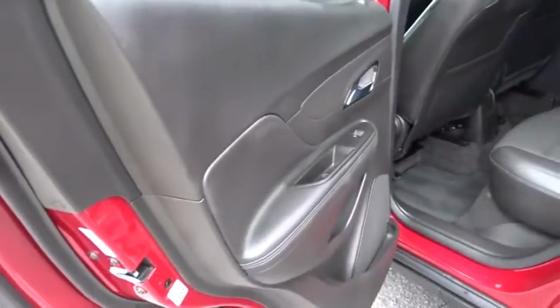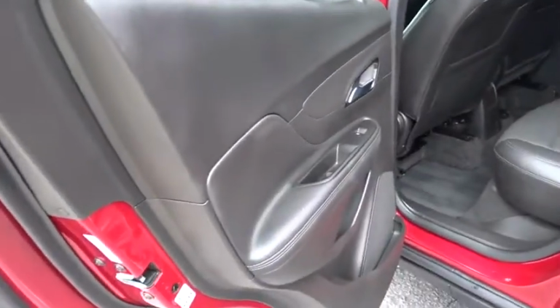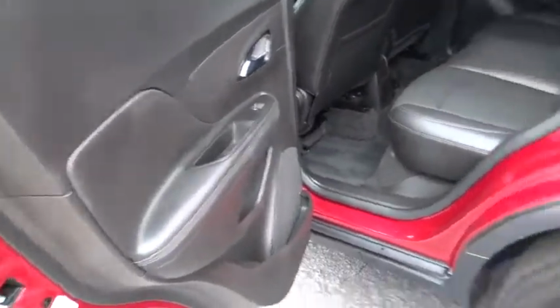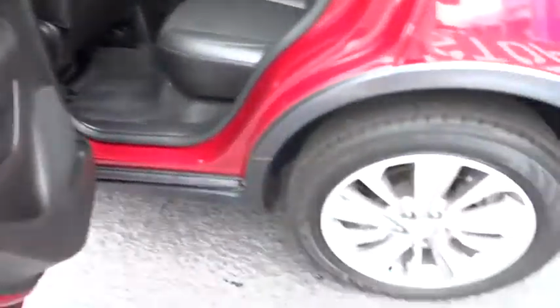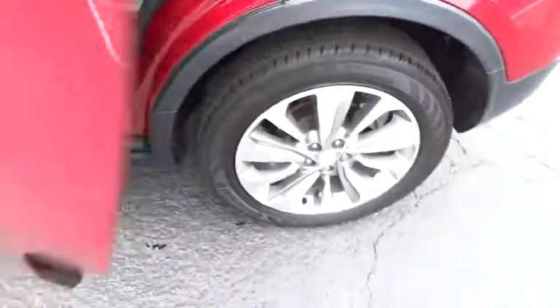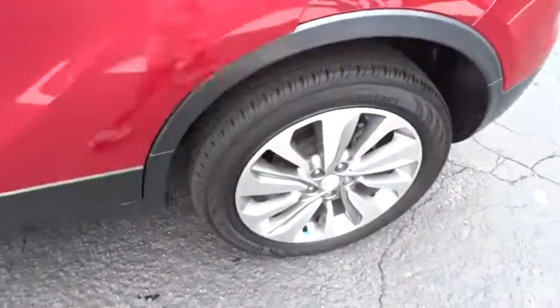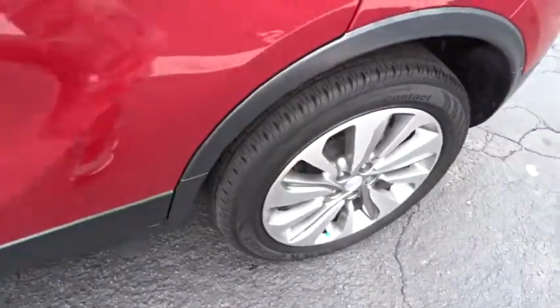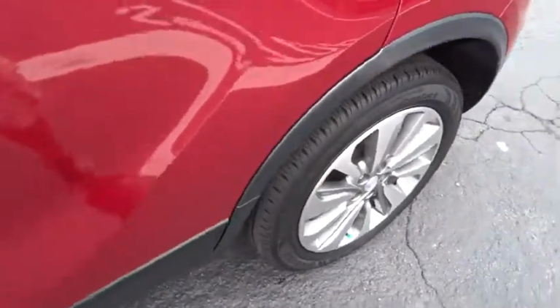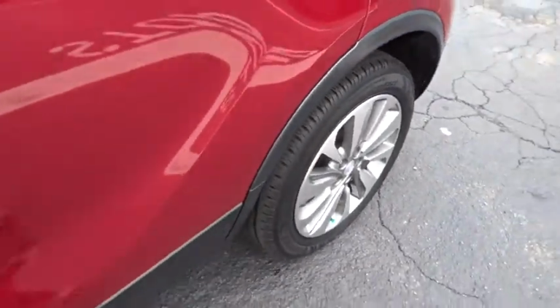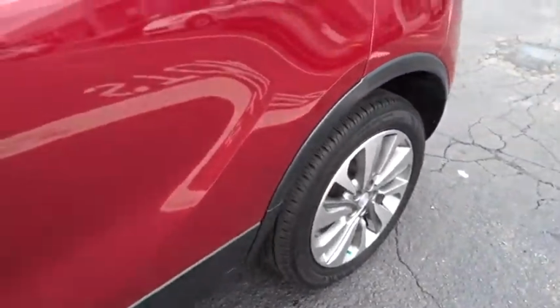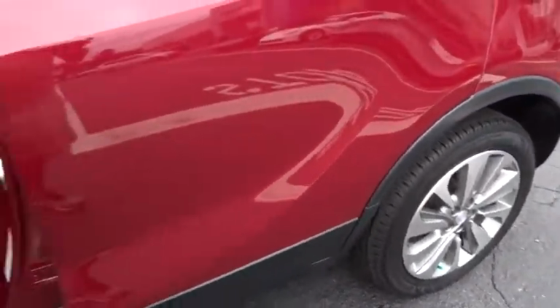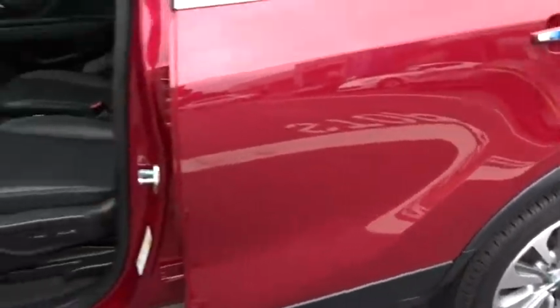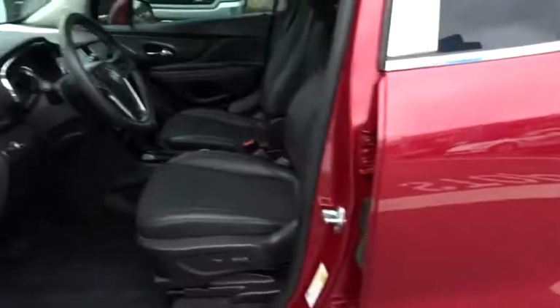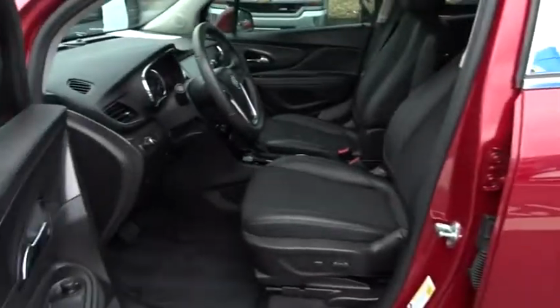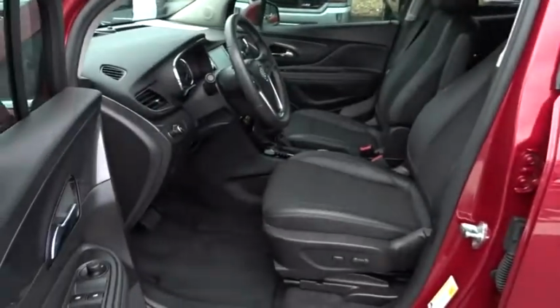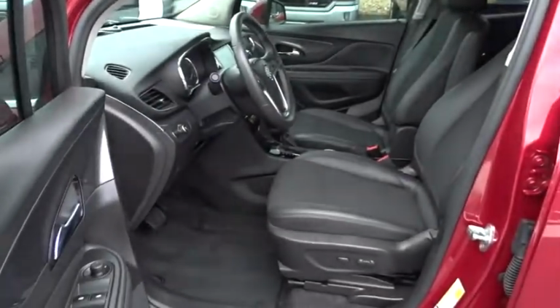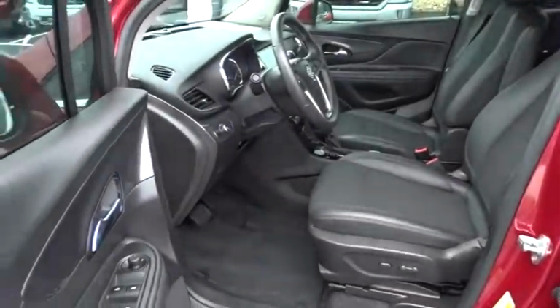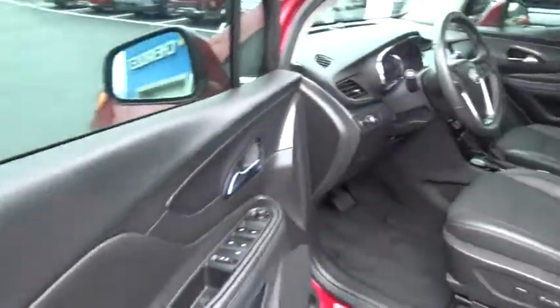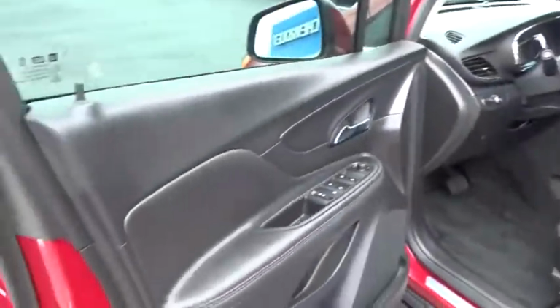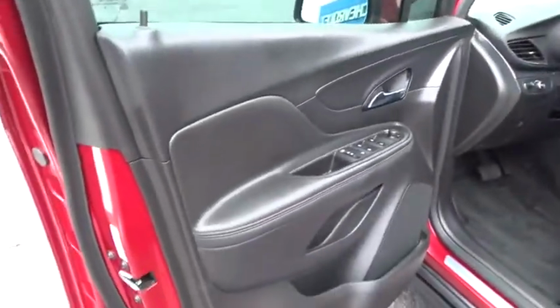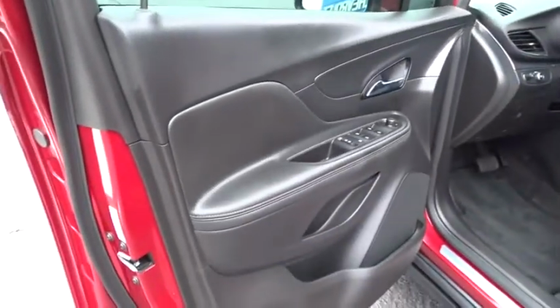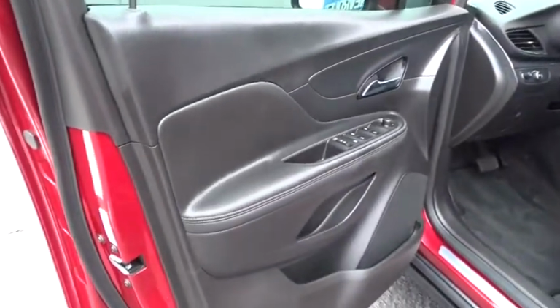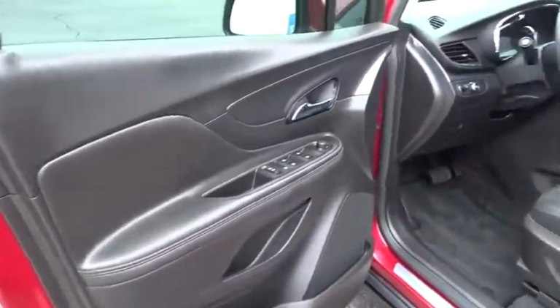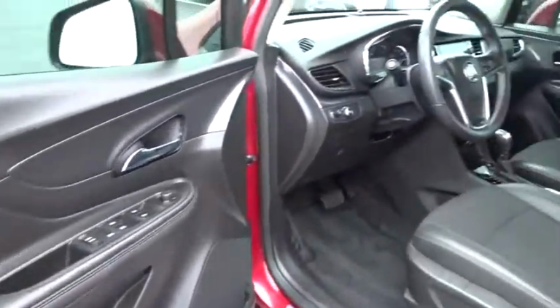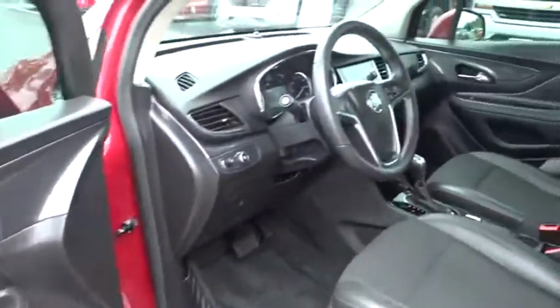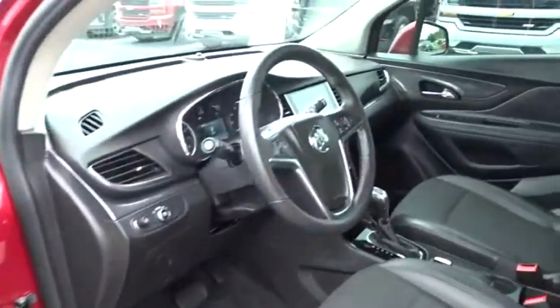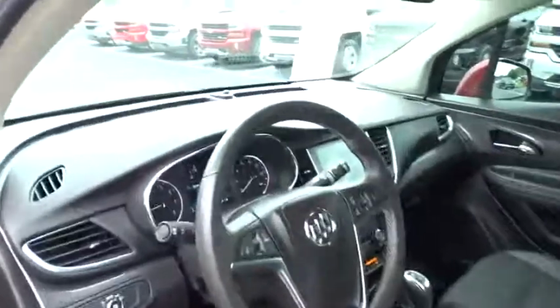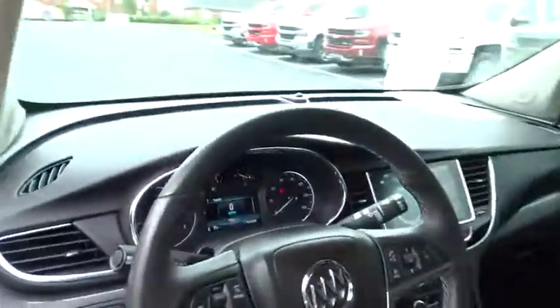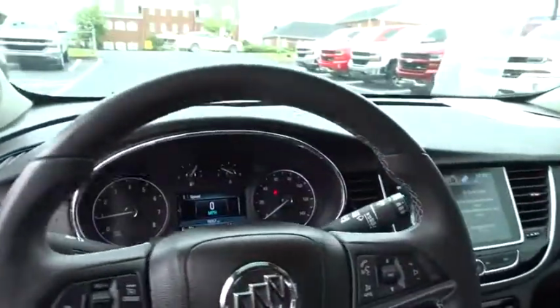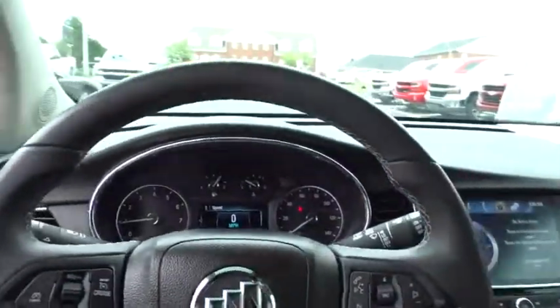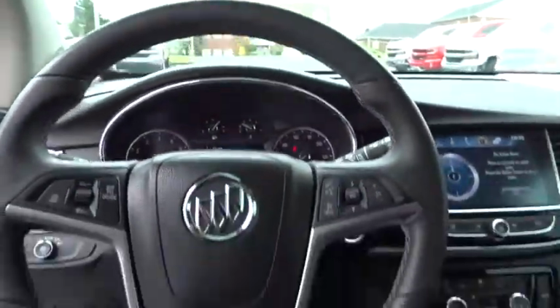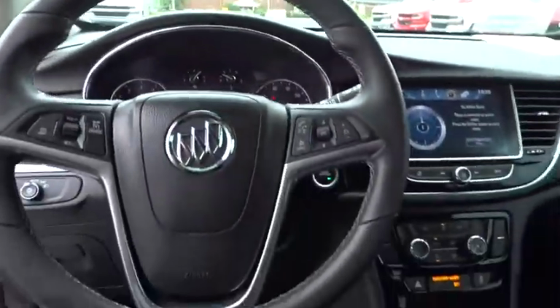Stability control, anti-lock braking system, traction control, keyless entry, backup camera, steering wheel audio controls, Bluetooth, leather wrapped steering wheel, adjustable steering wheel, power steering.